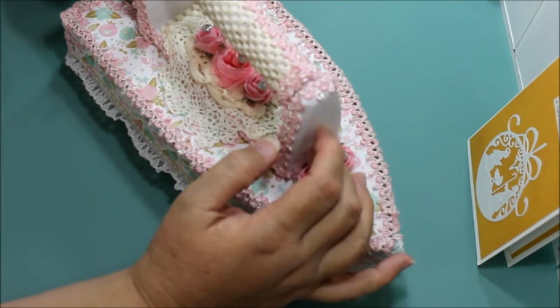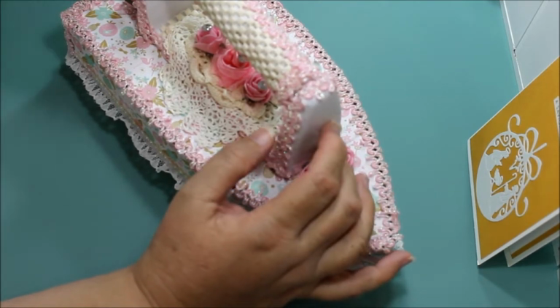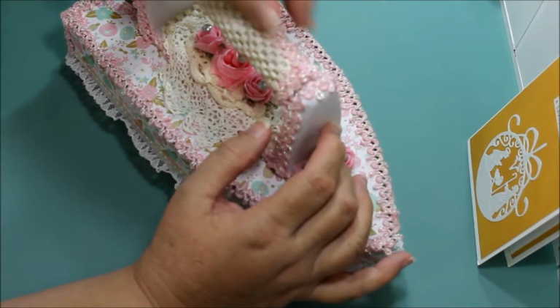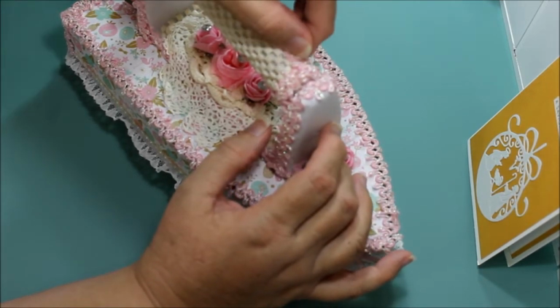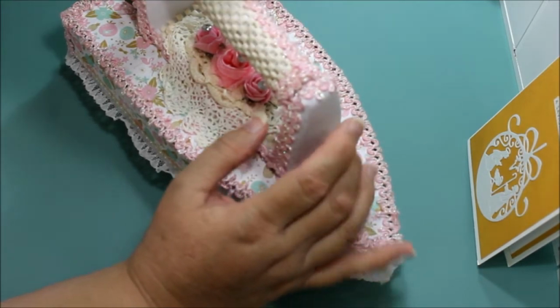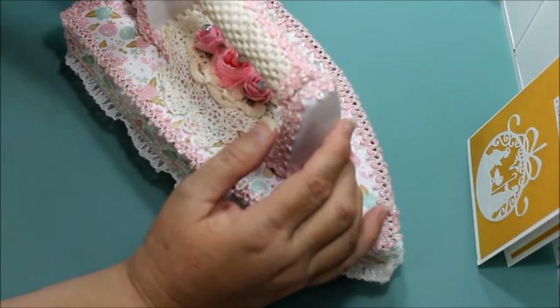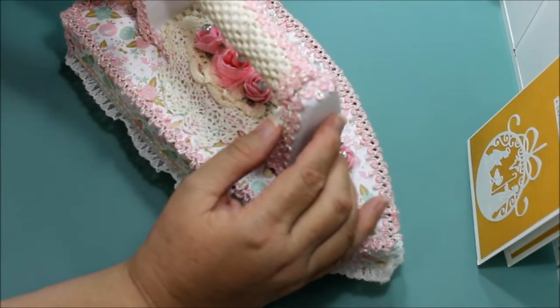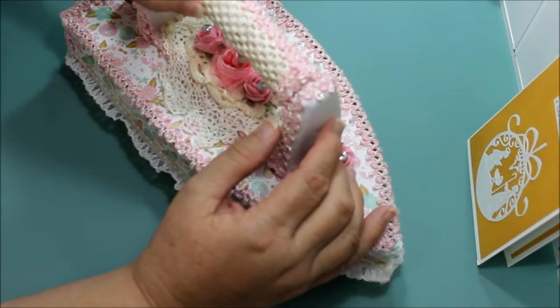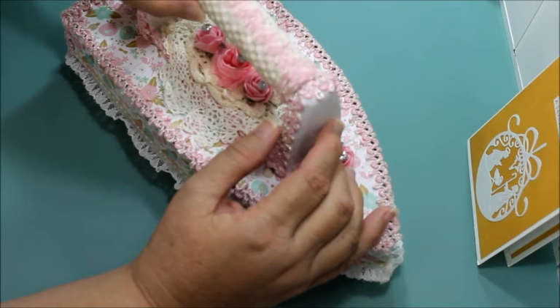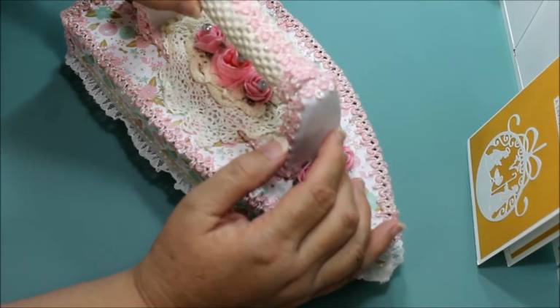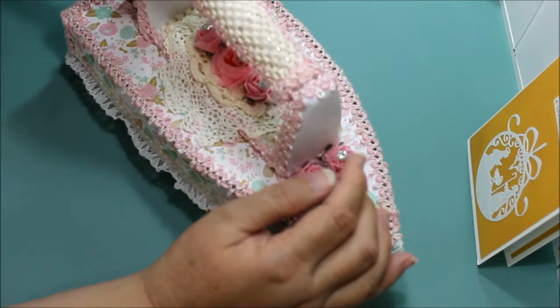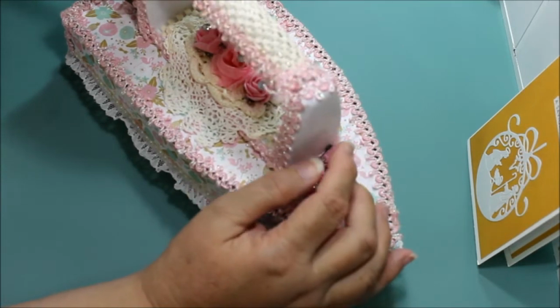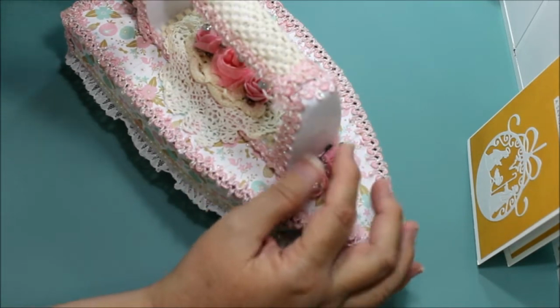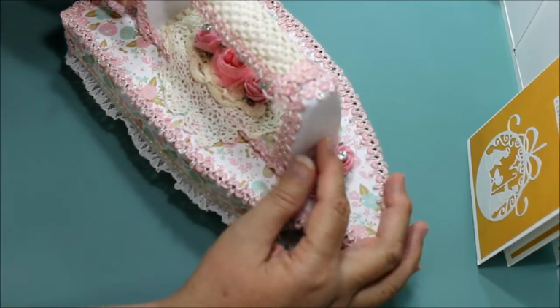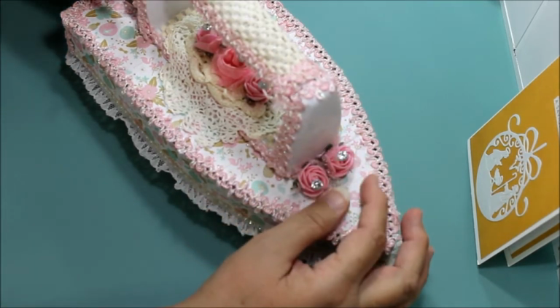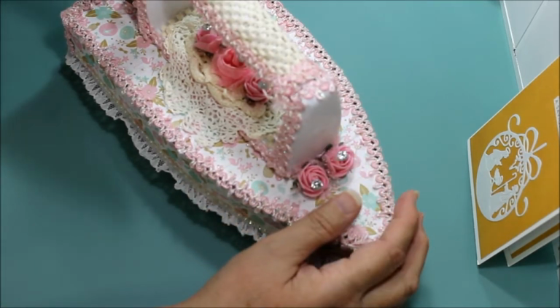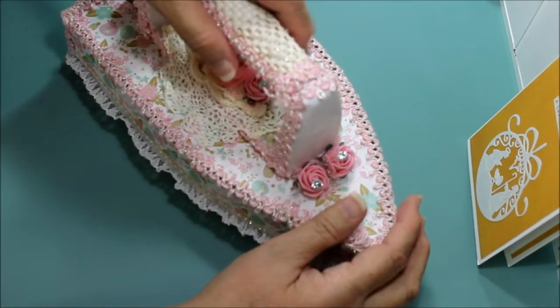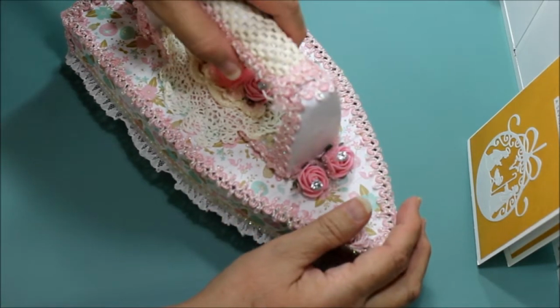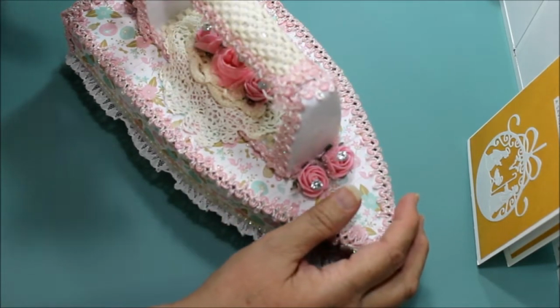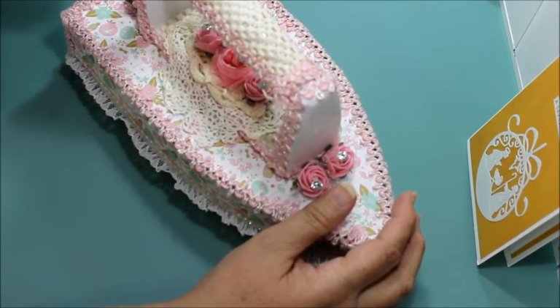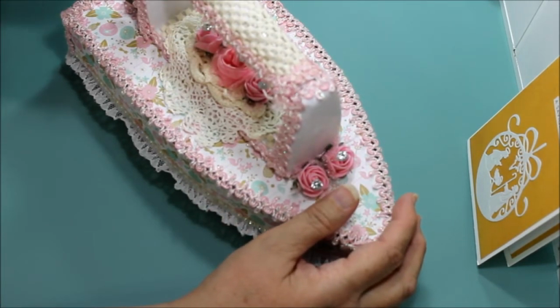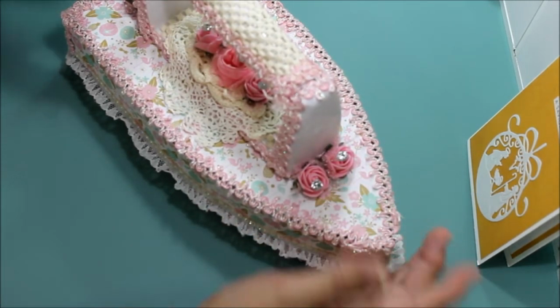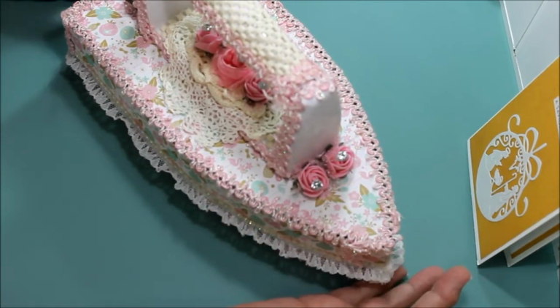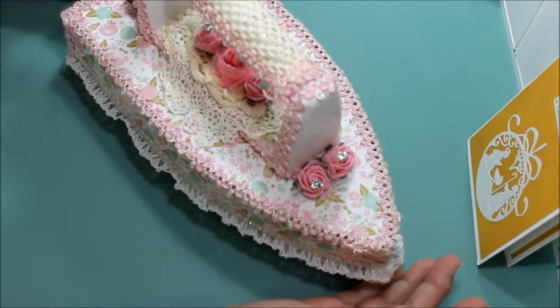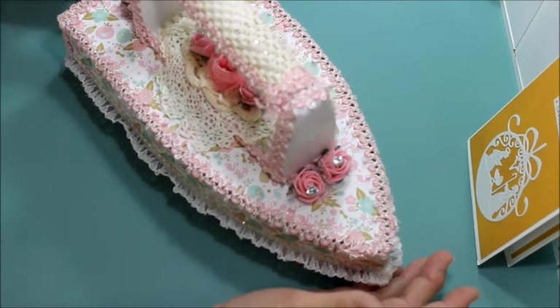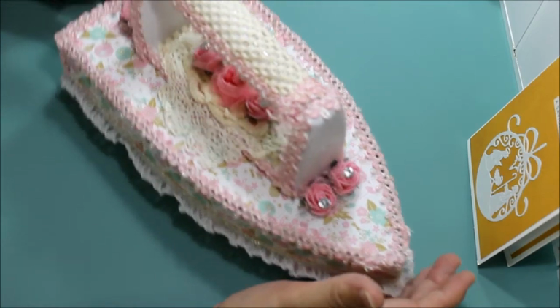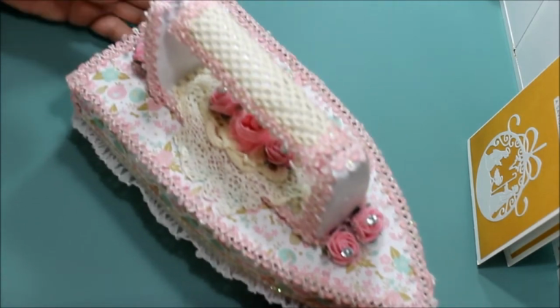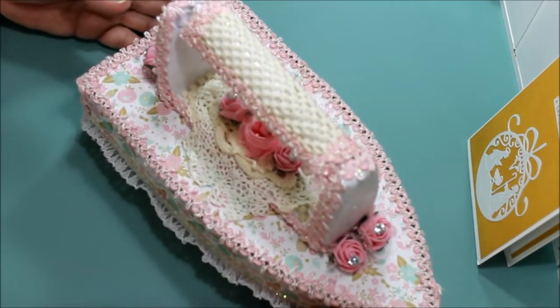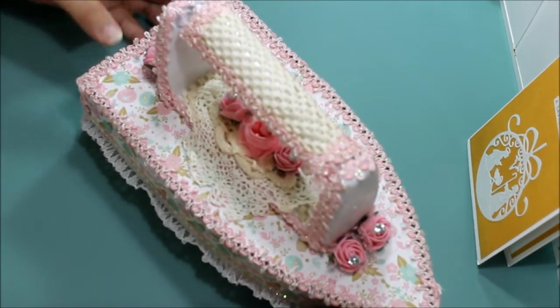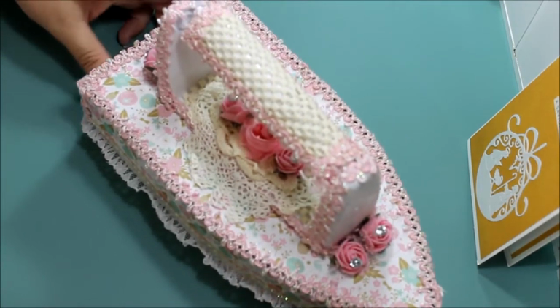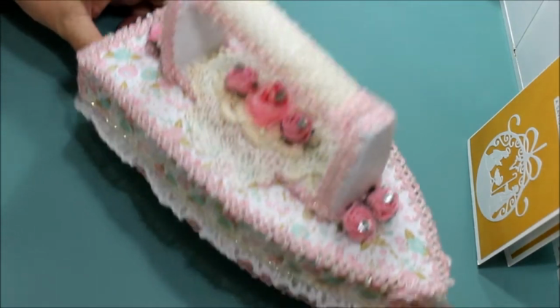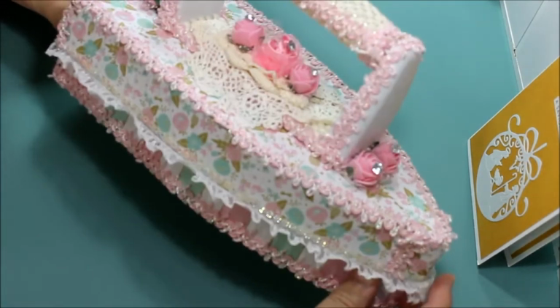What this is is very curious — this is actually a toilet paper holder right here and she's used it as the handle to this iron. This is awesome, look at that!